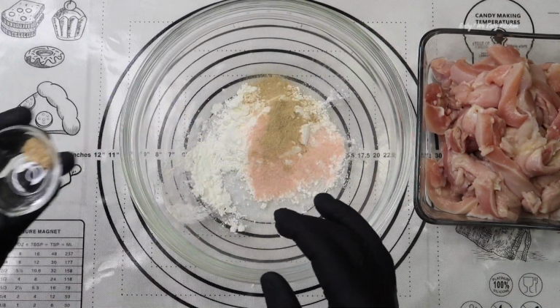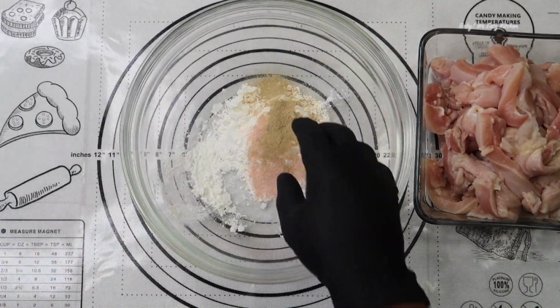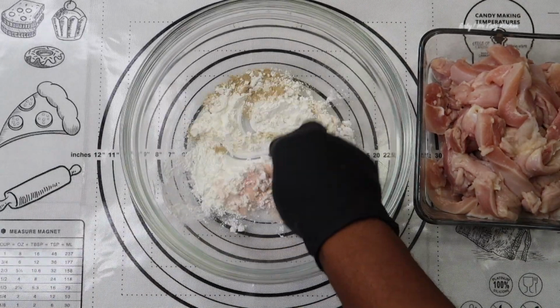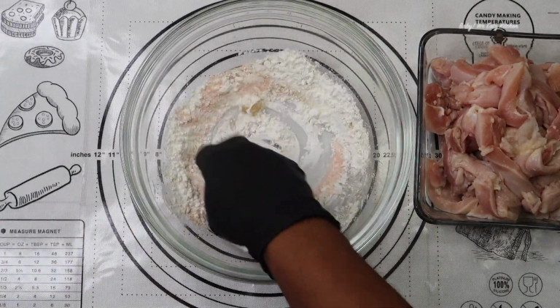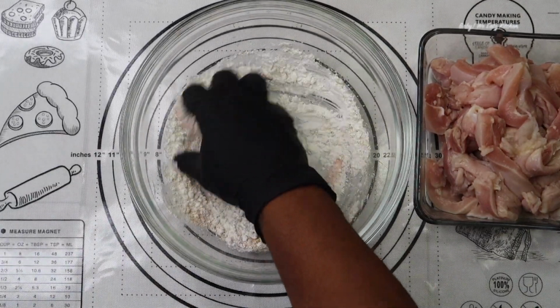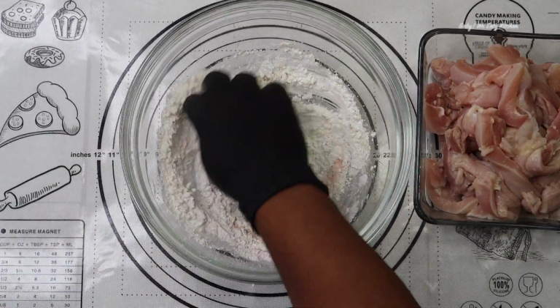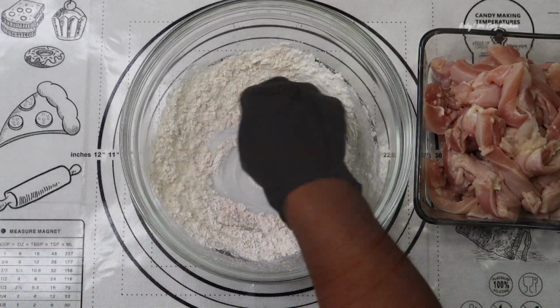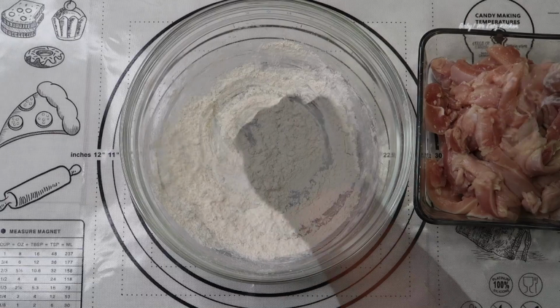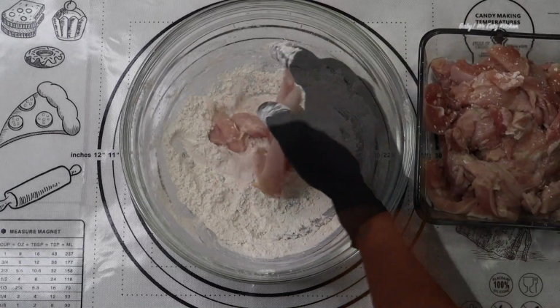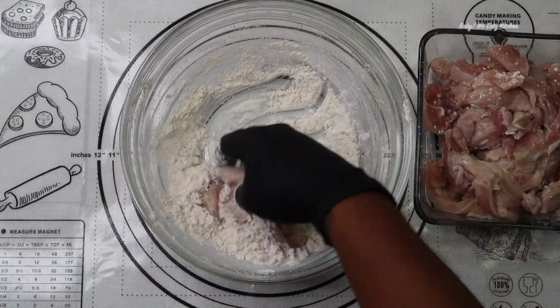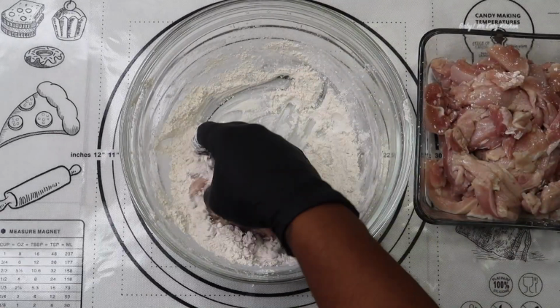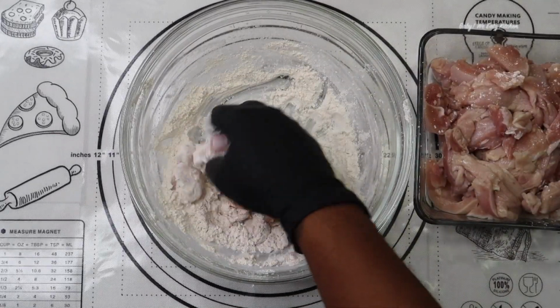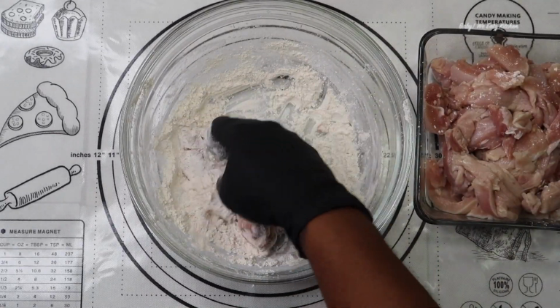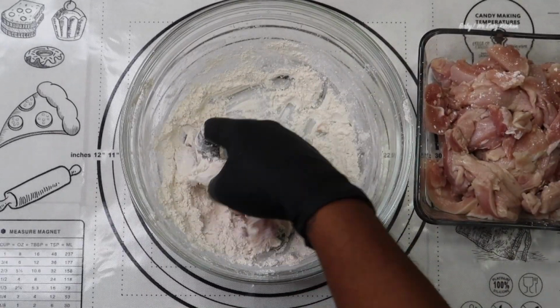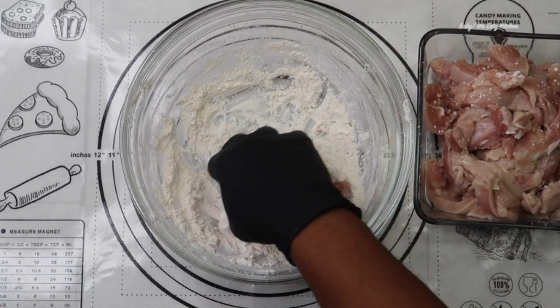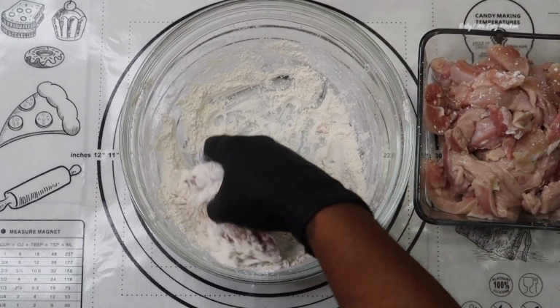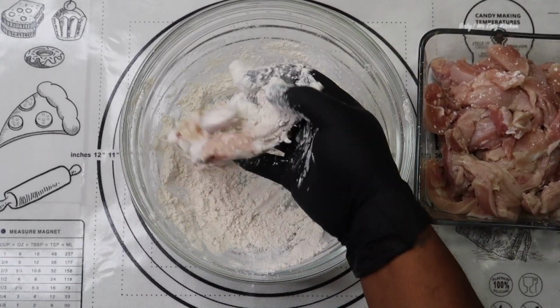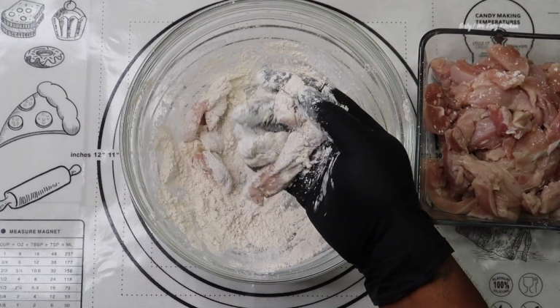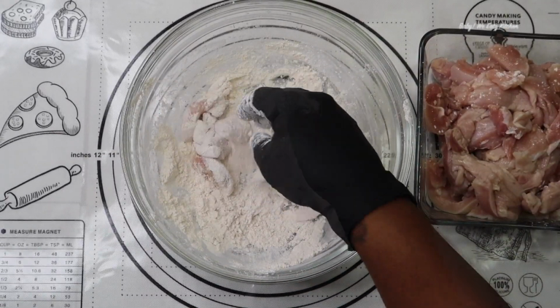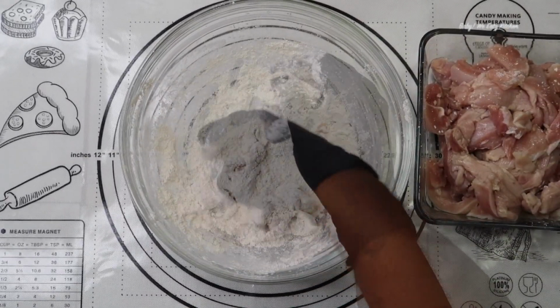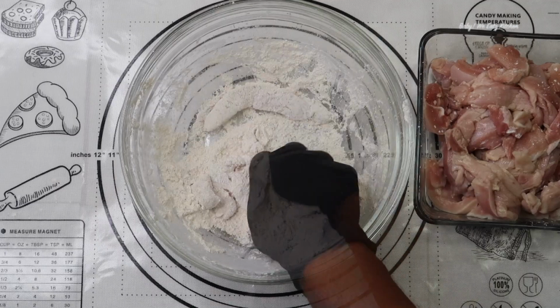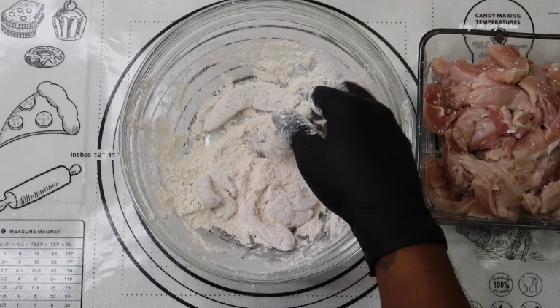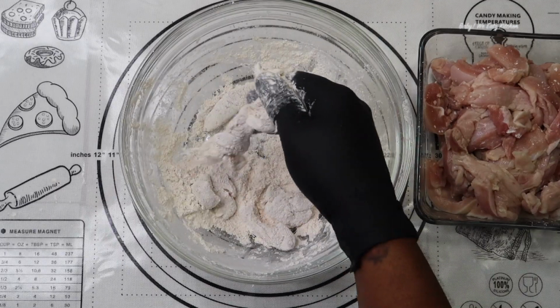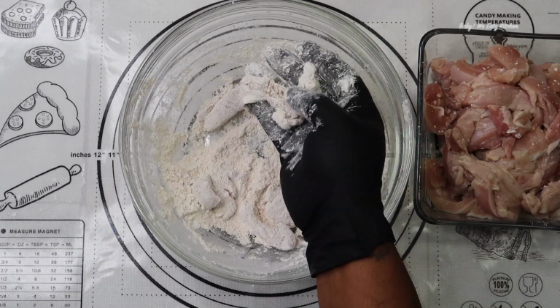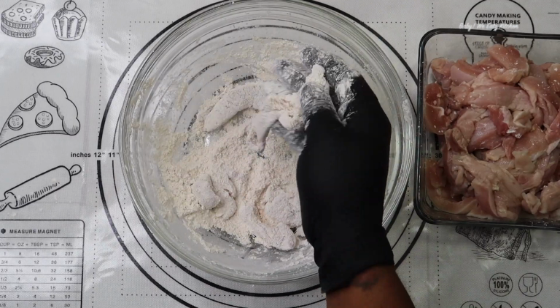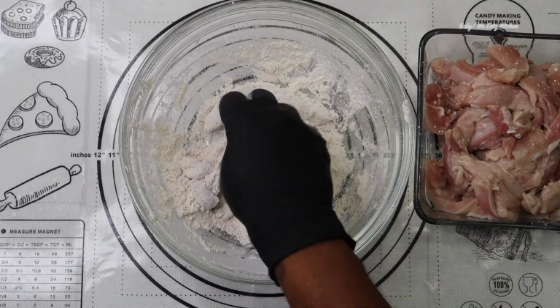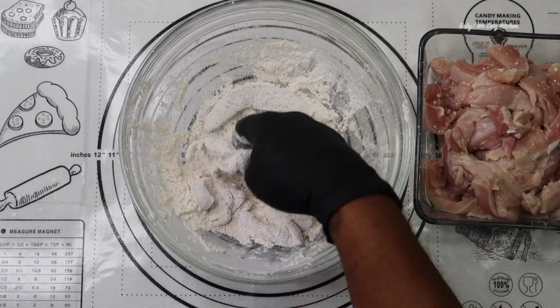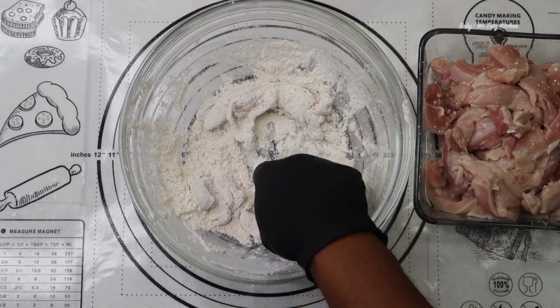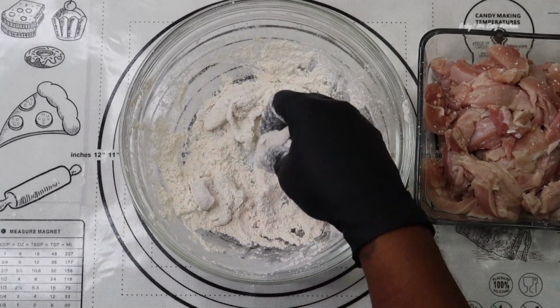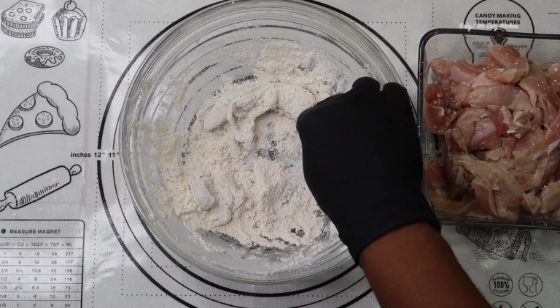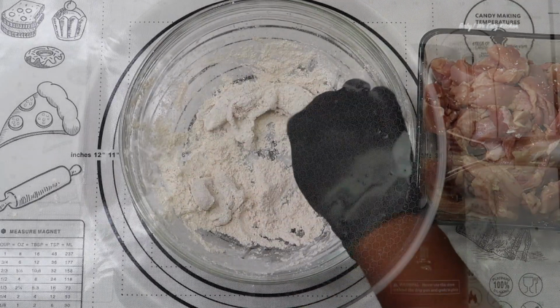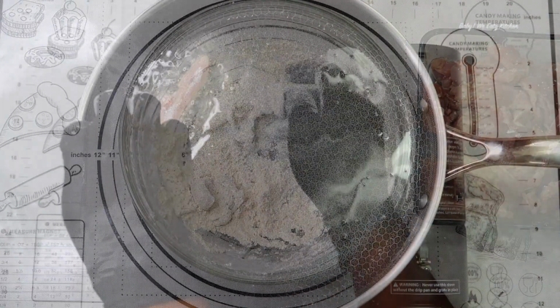You want to cut your chicken thighs into bite-sized pieces. Now we're going to dredge the chicken pieces into our cornstarch mixture and shake off any excess cornstarch, then set it aside.